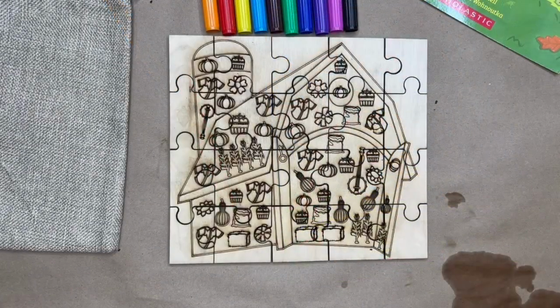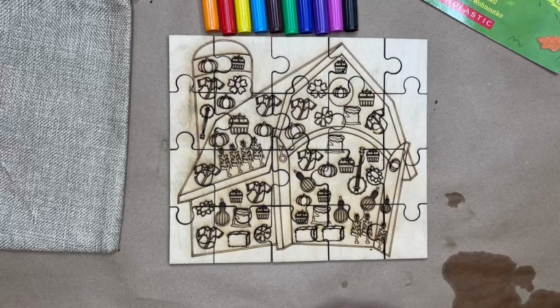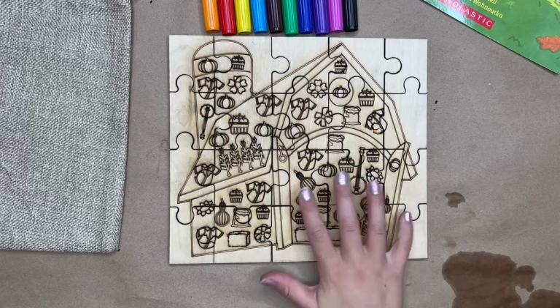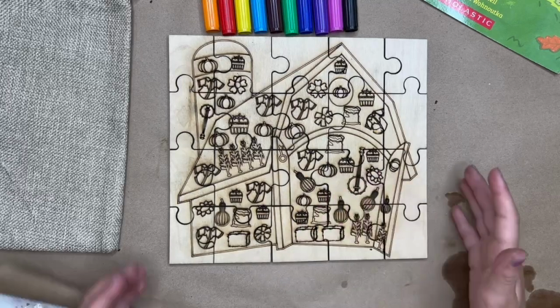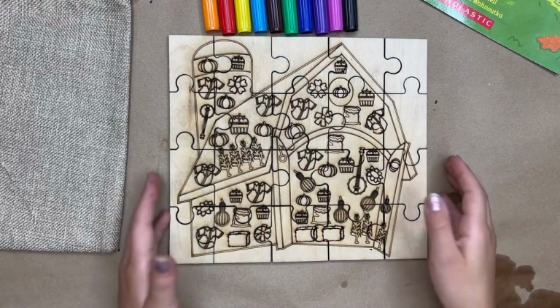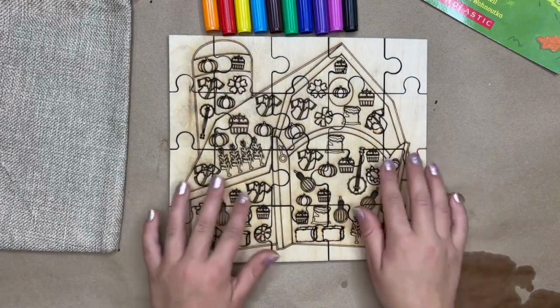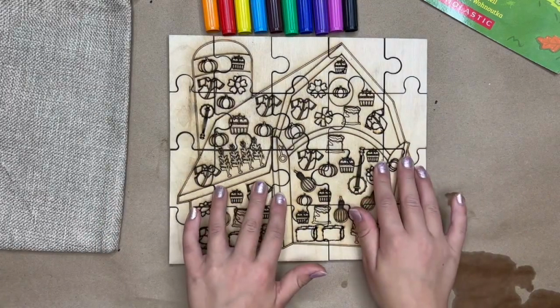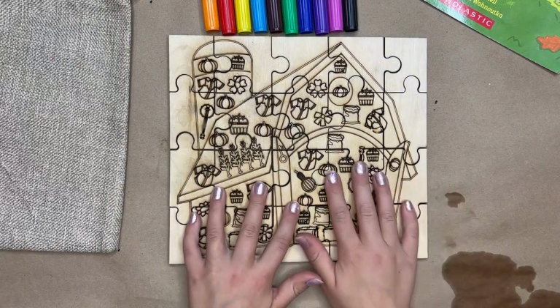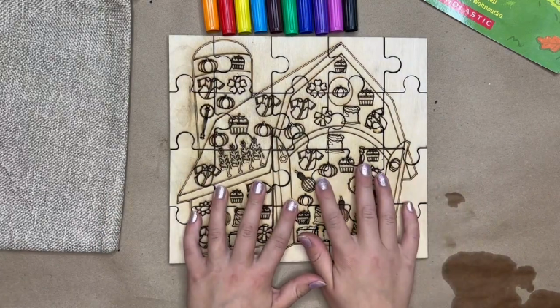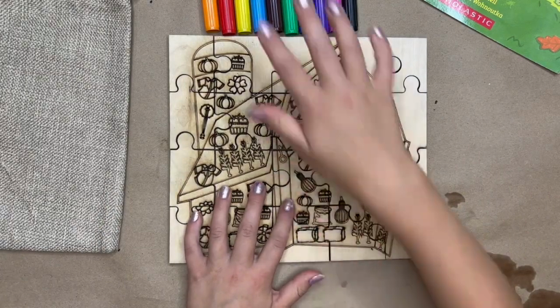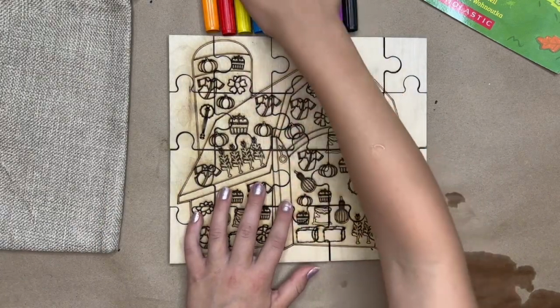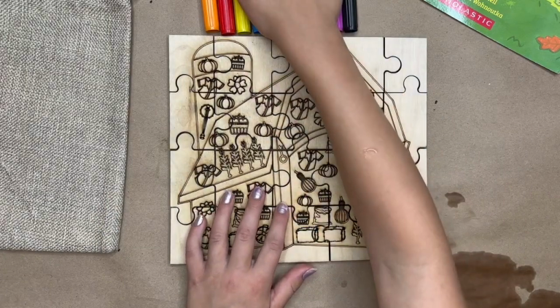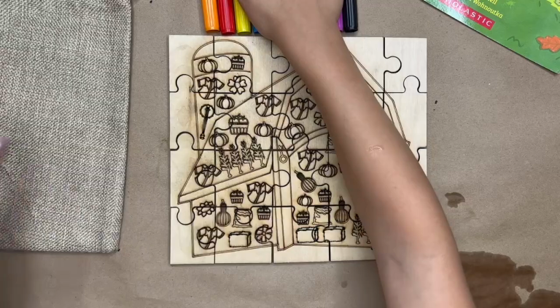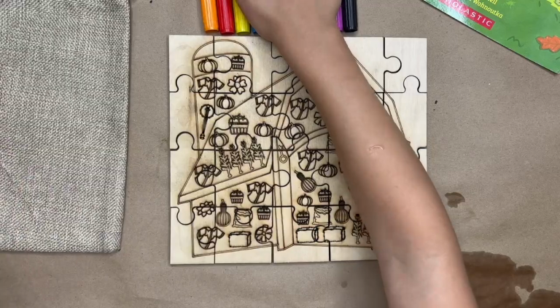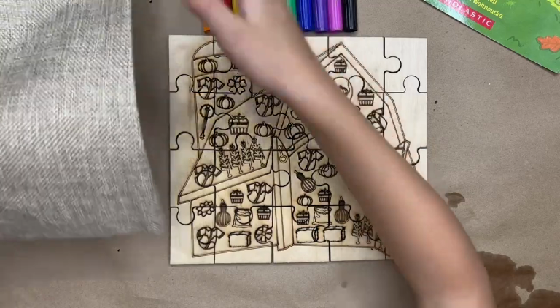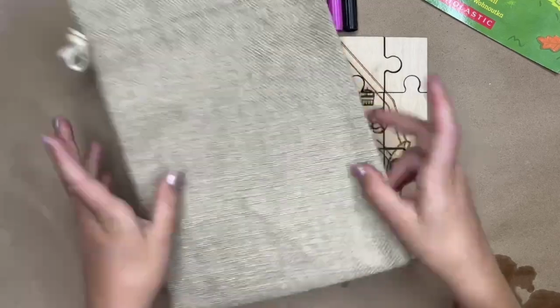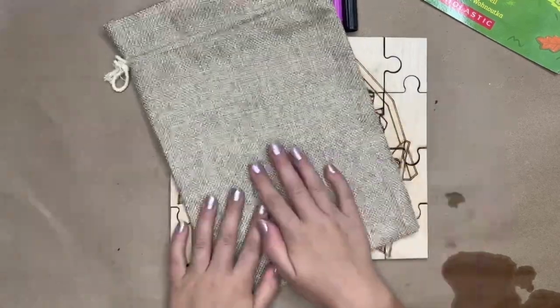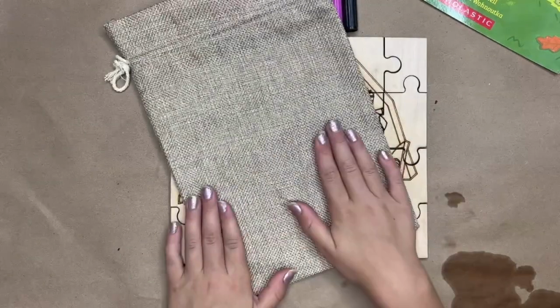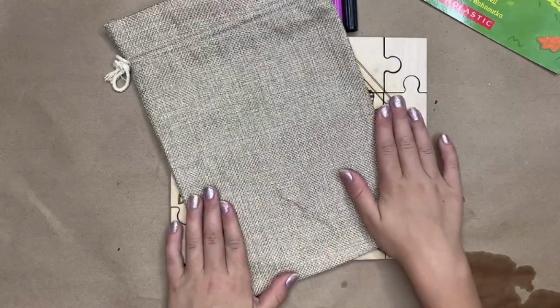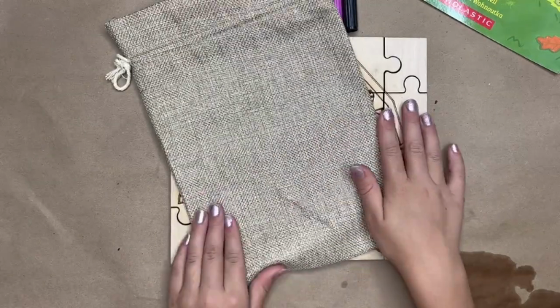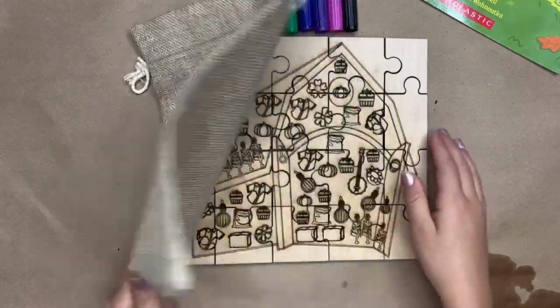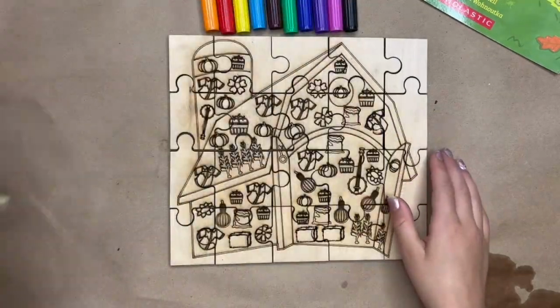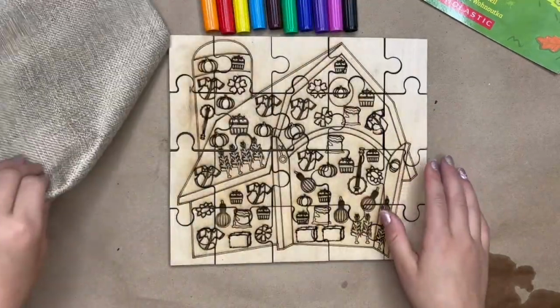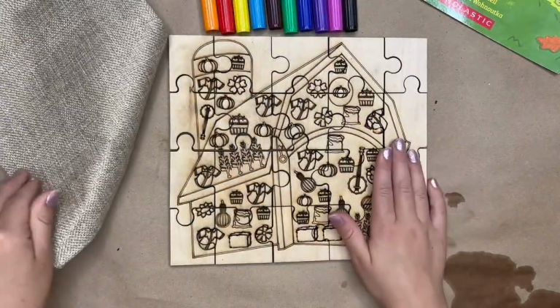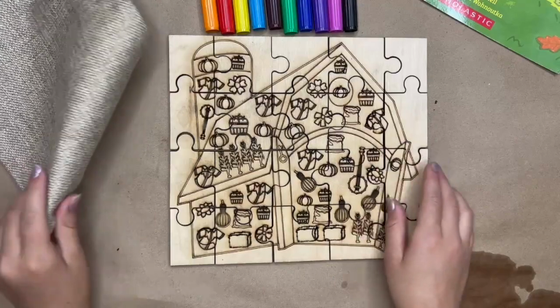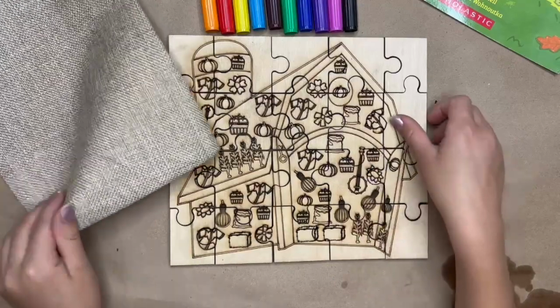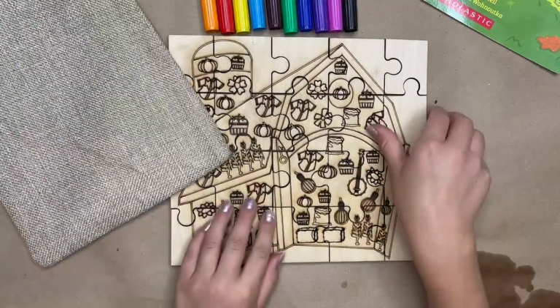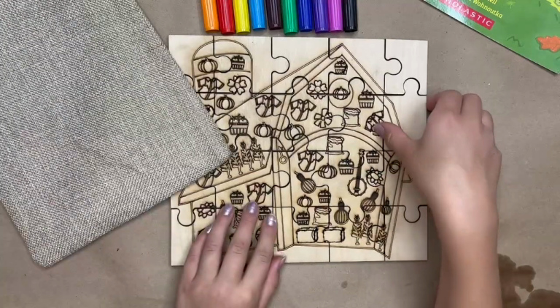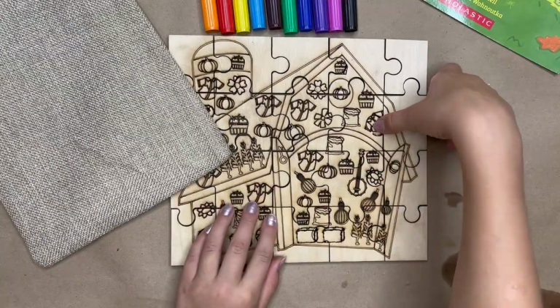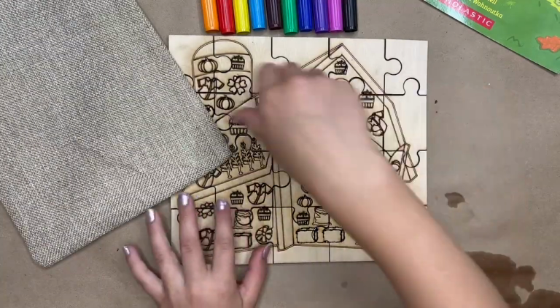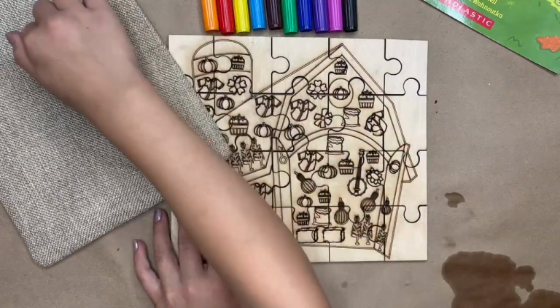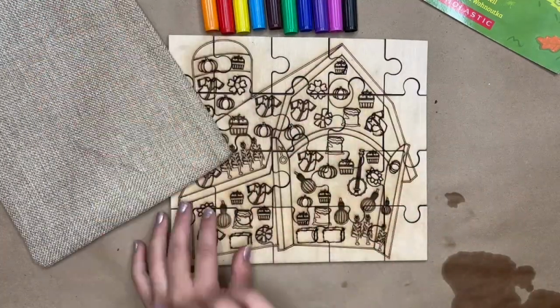It might help when you put the puzzle together. We're only using markers. You can color the bag however you like. When you're finished with the puzzle, you can rip it up and put it in the bag.